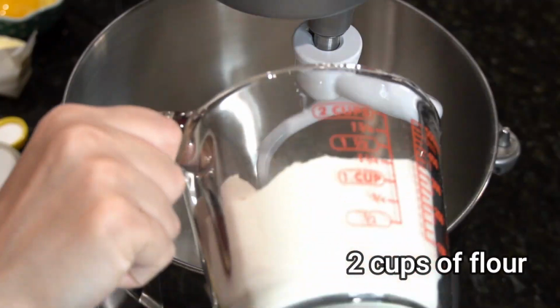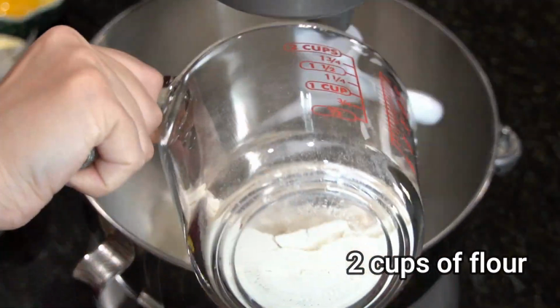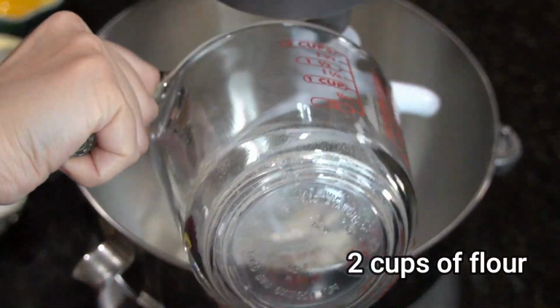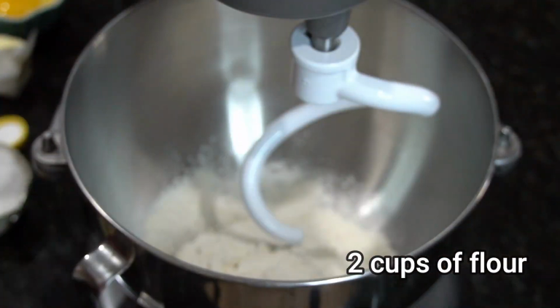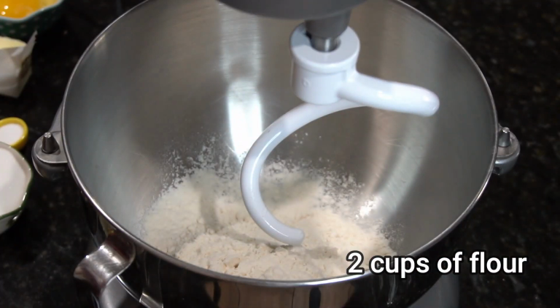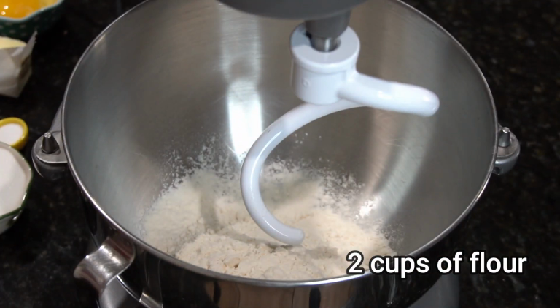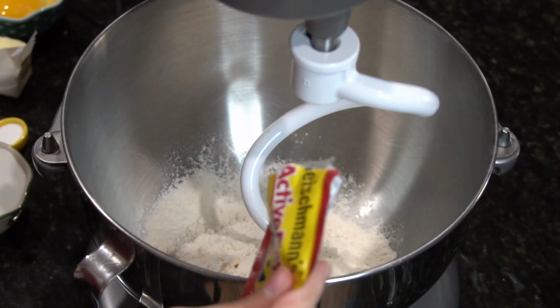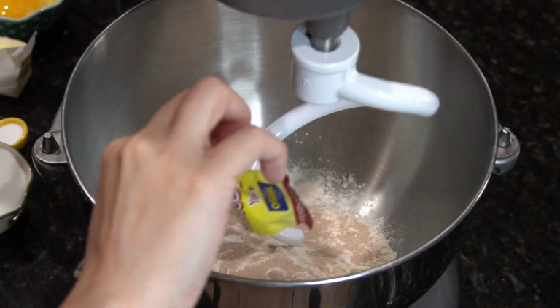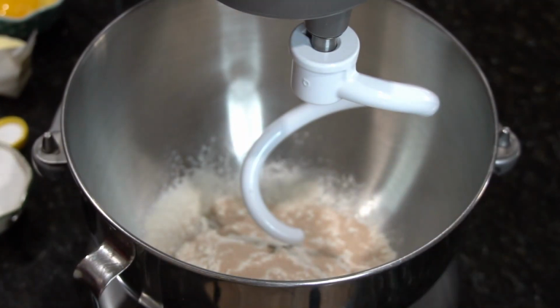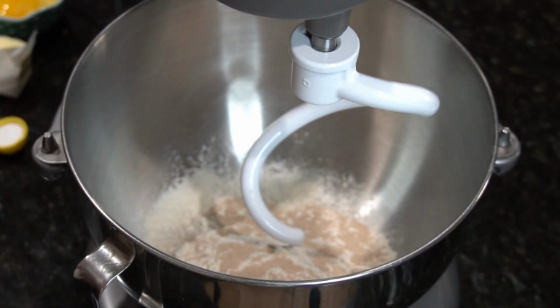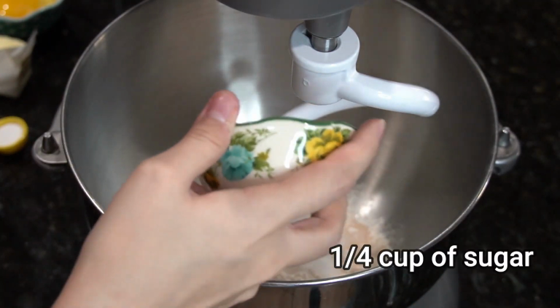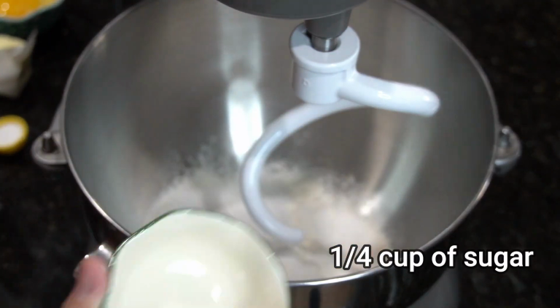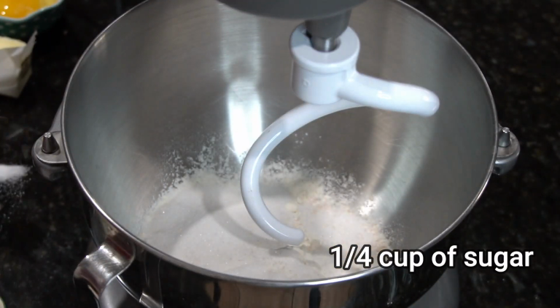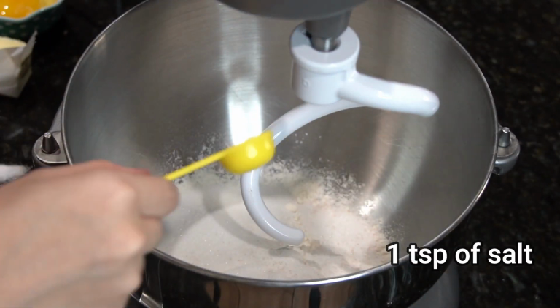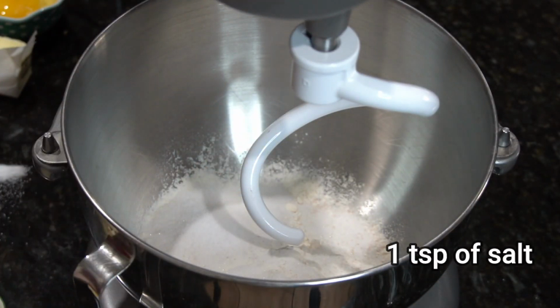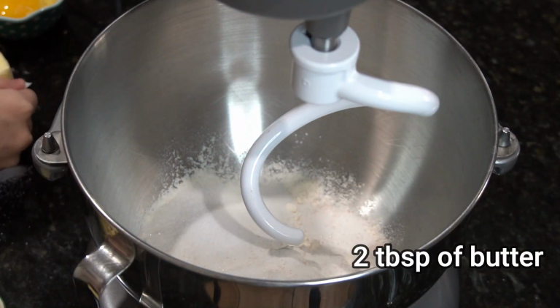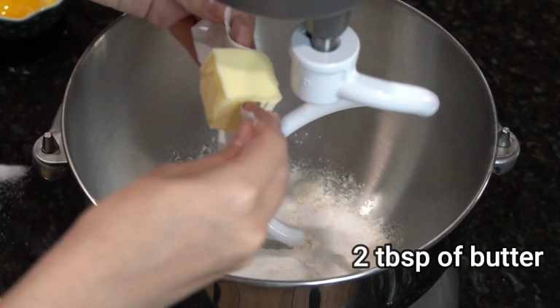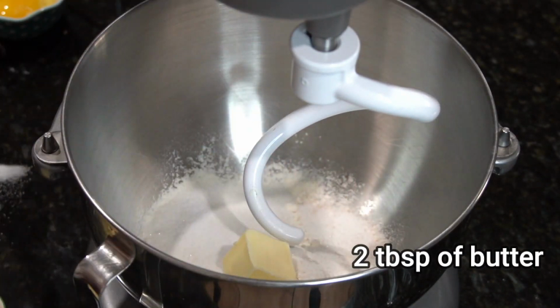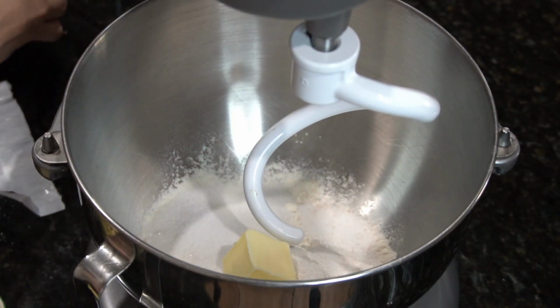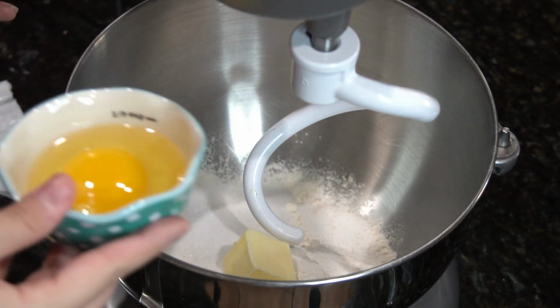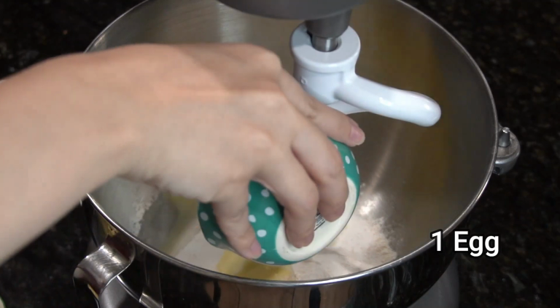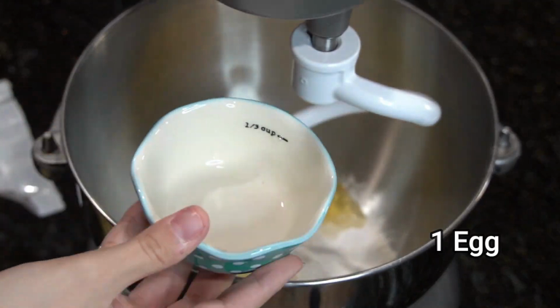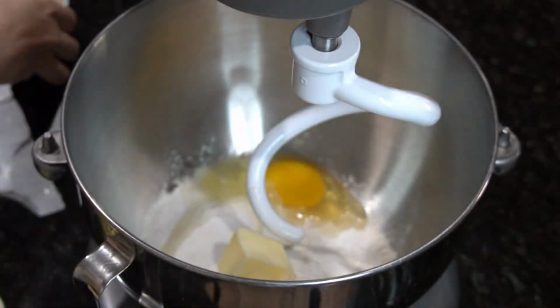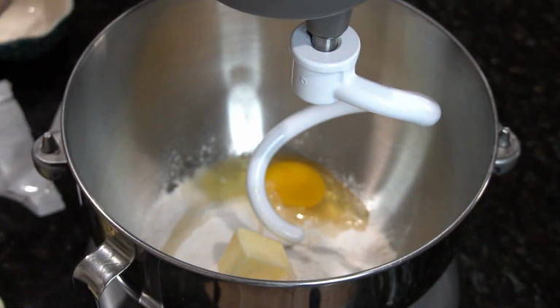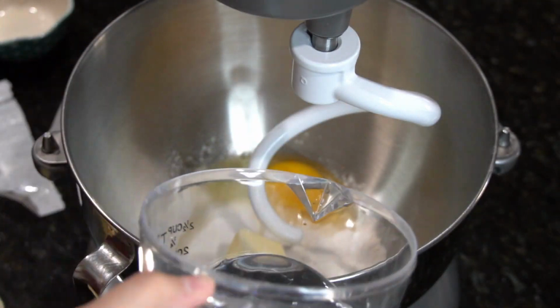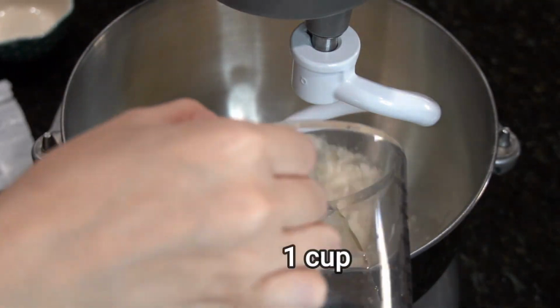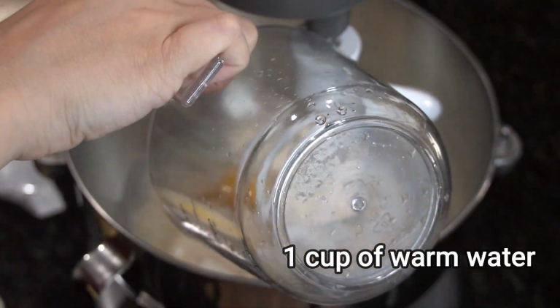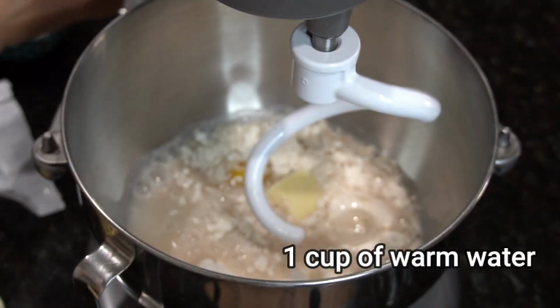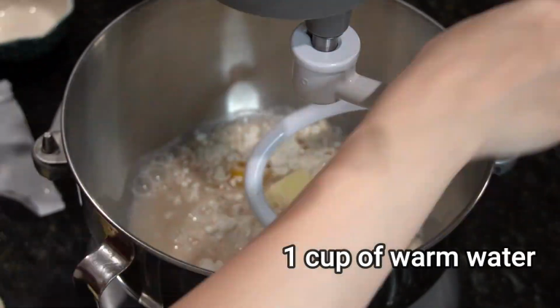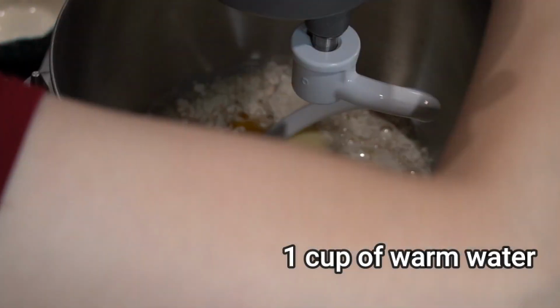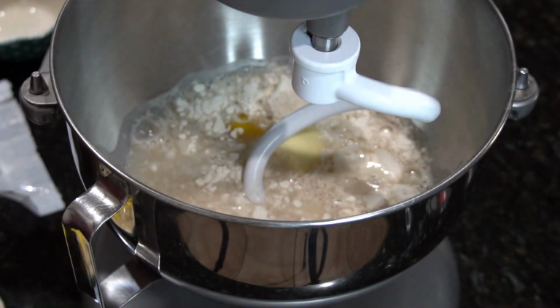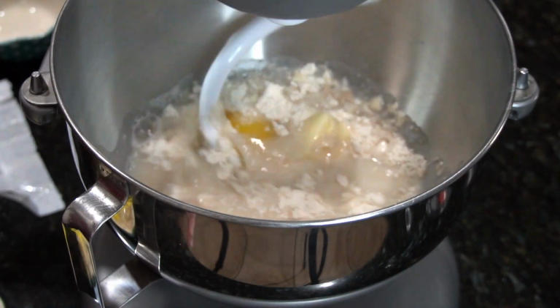First add 2 cups of flour and then the yeast, 1/4 cup of sugar, 1 teaspoon of salt, 2 tablespoons of butter, 1 egg, and 1 cup of warm water and then mix together.